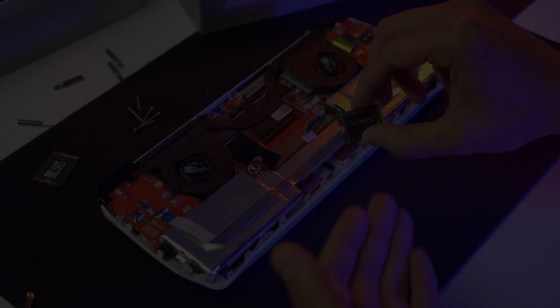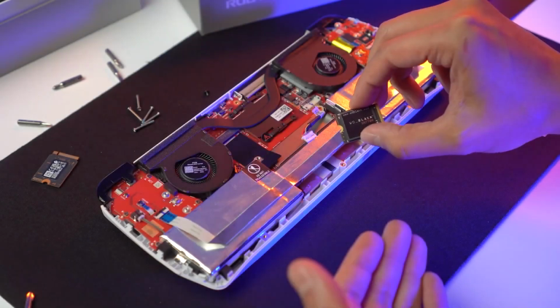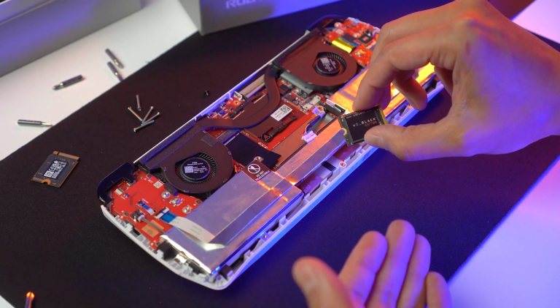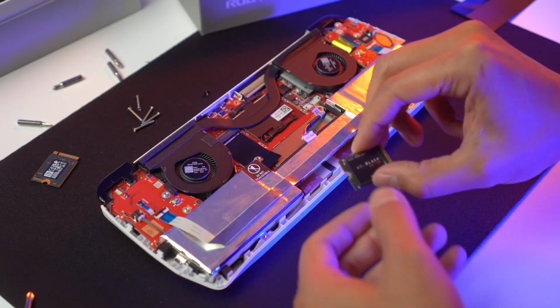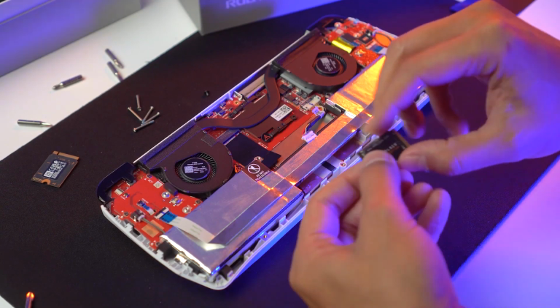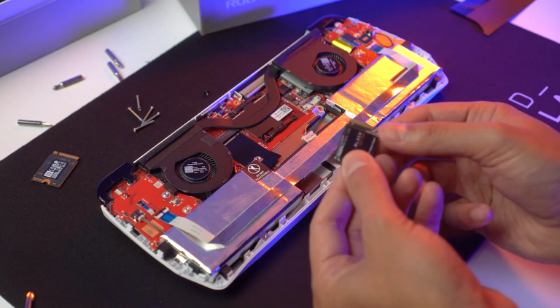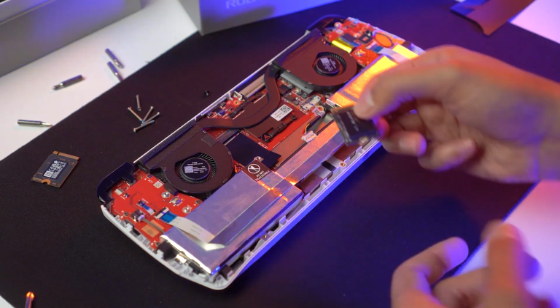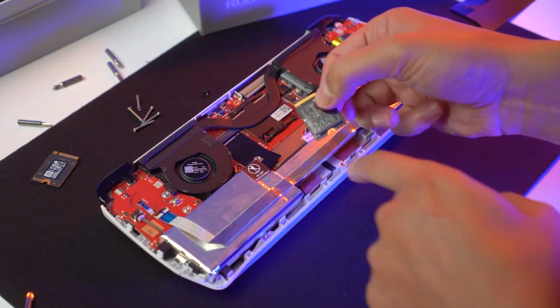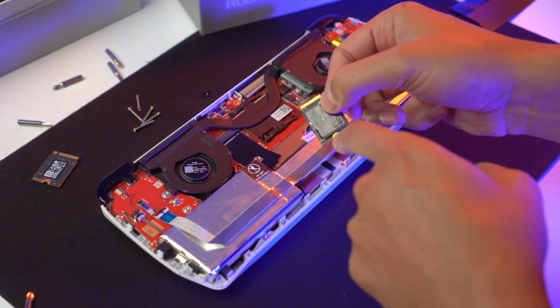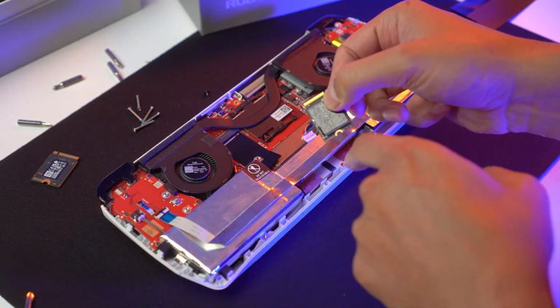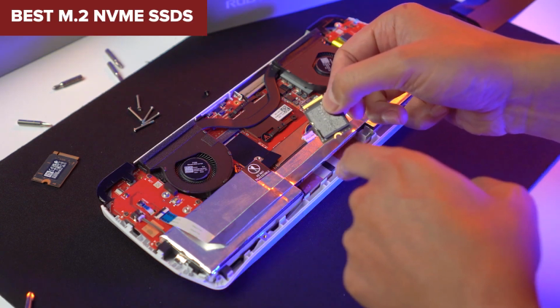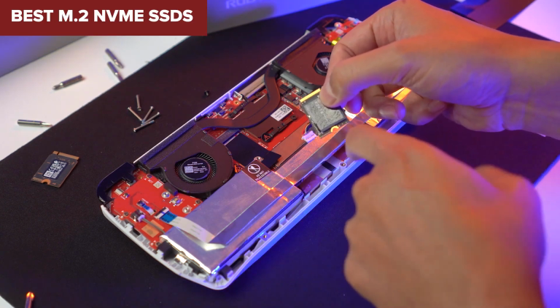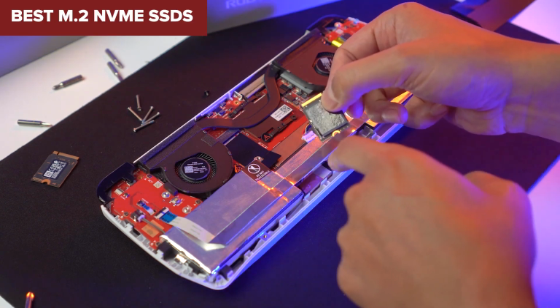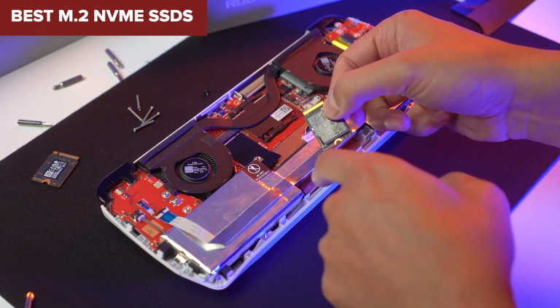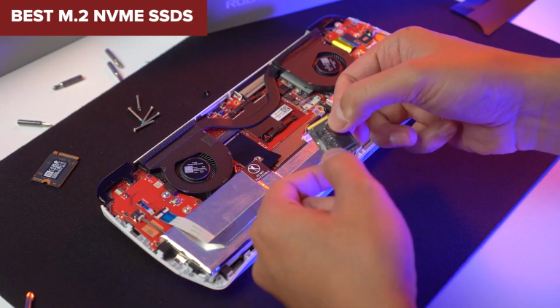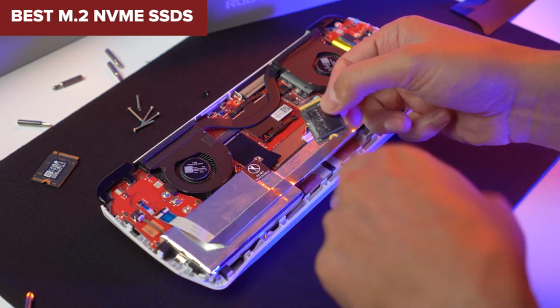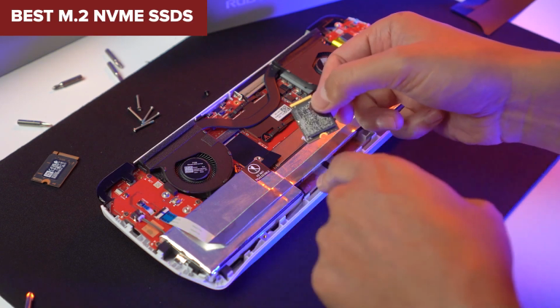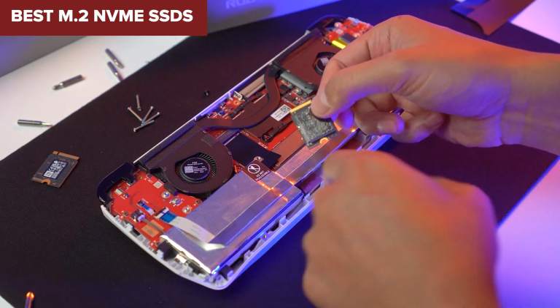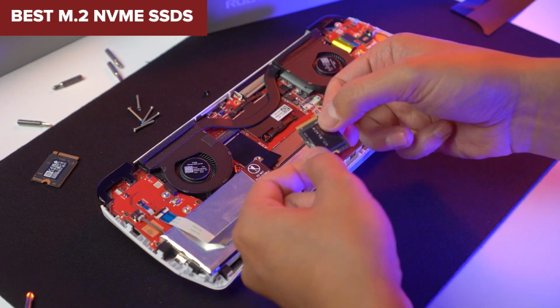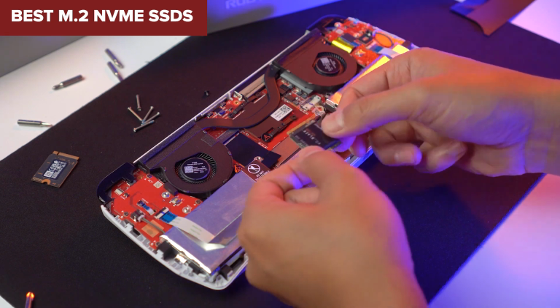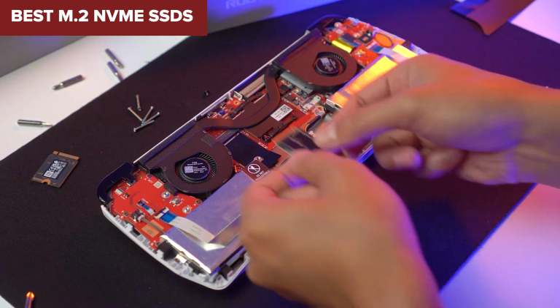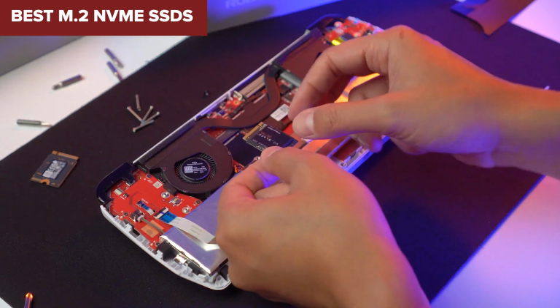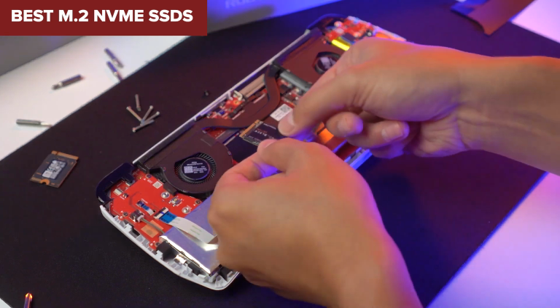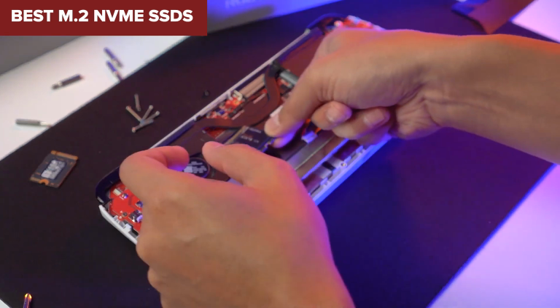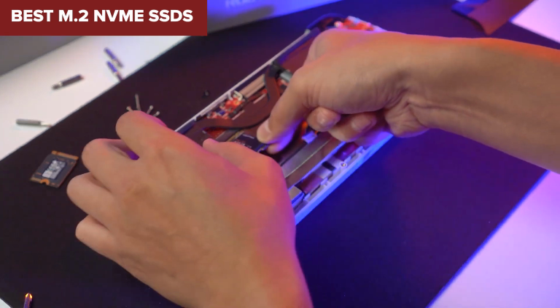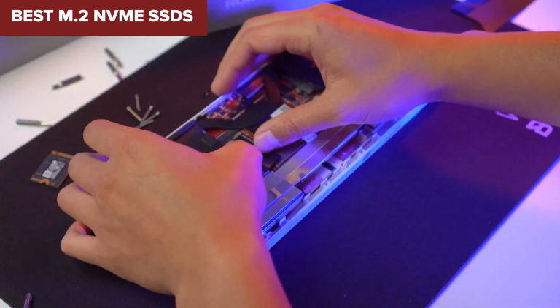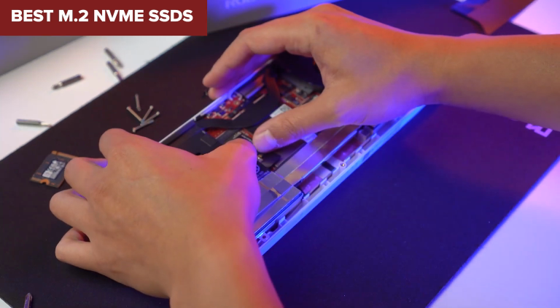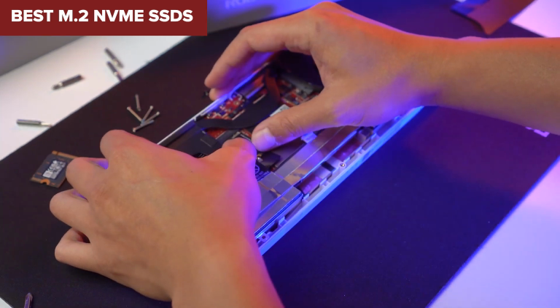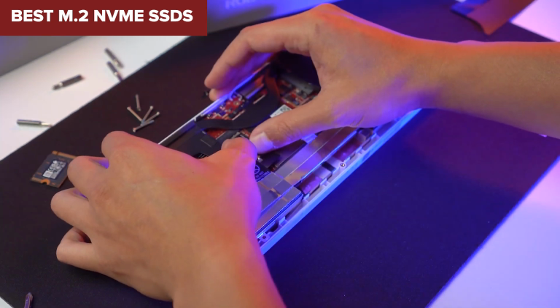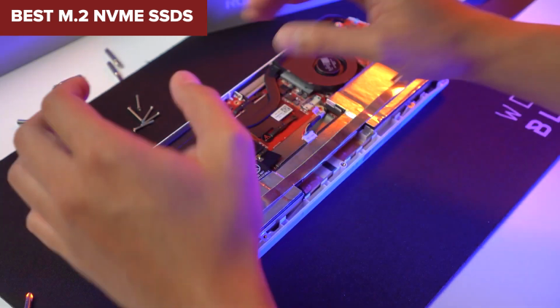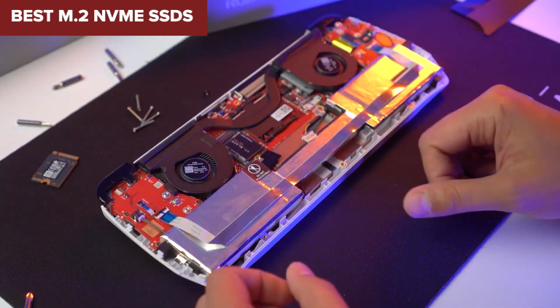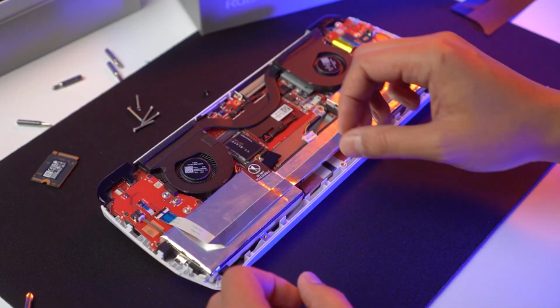Welcome to the Device Lab channel. Today we will be examining the best M.2 NVMe SSDs. Prepare for an insightful exploration where I will uncover their exceptional qualities and distinguishing features. Let's delve into the details.